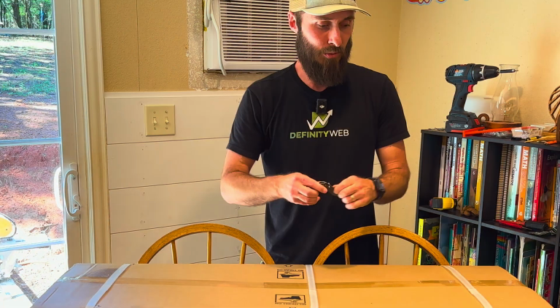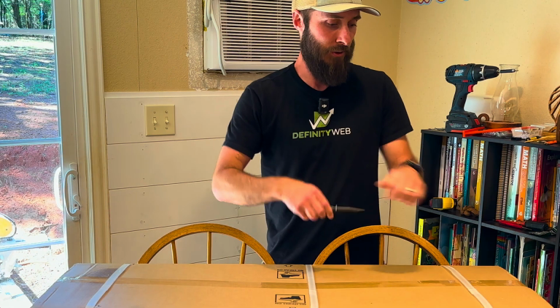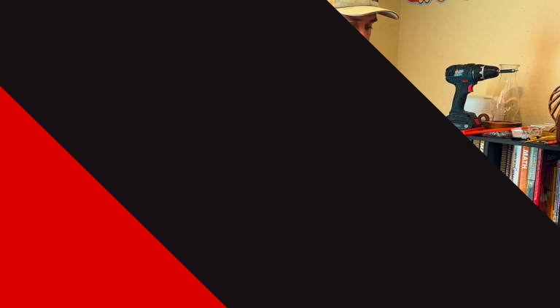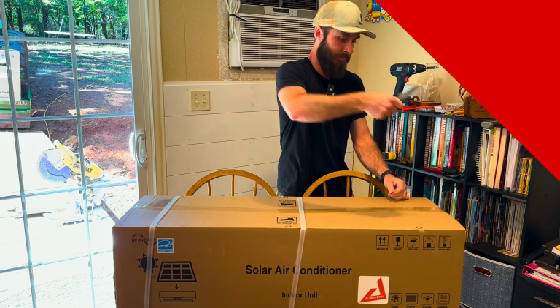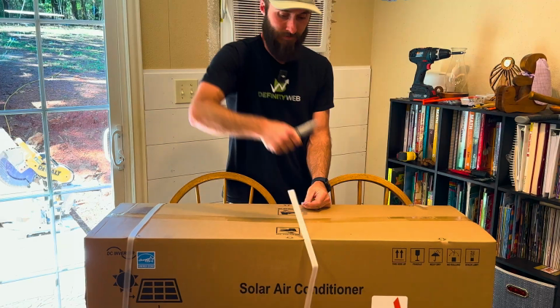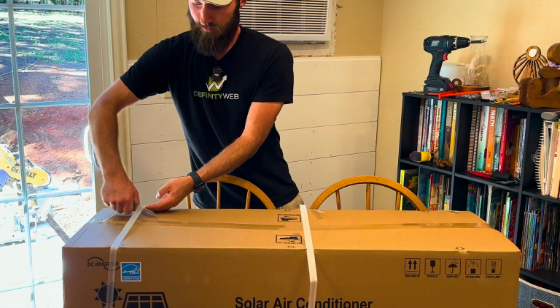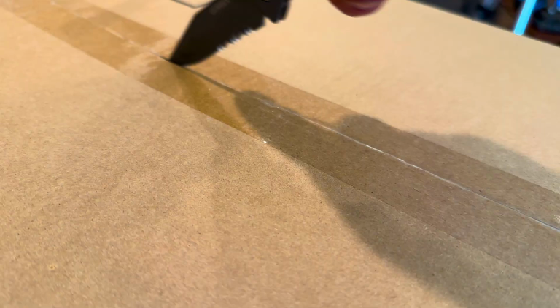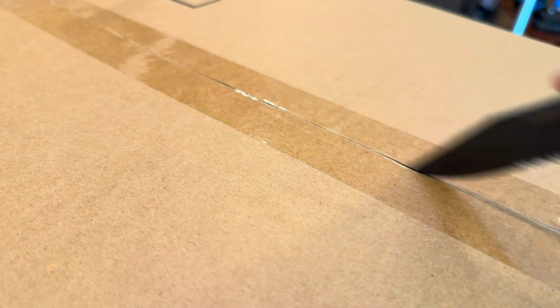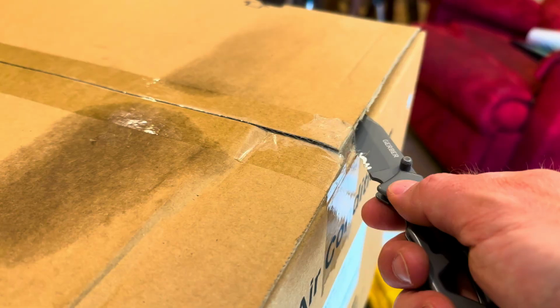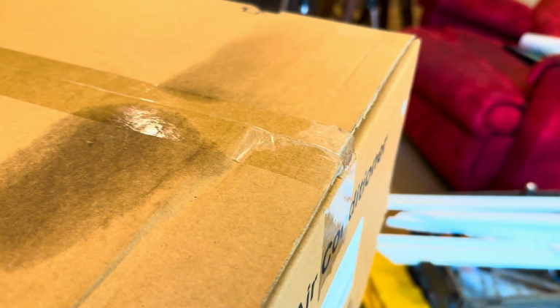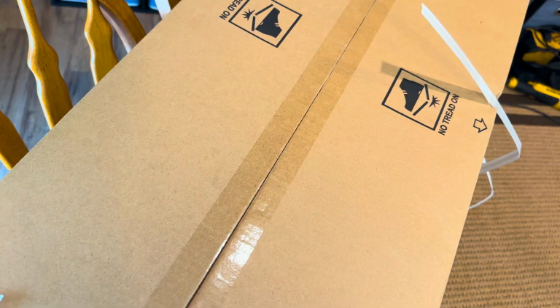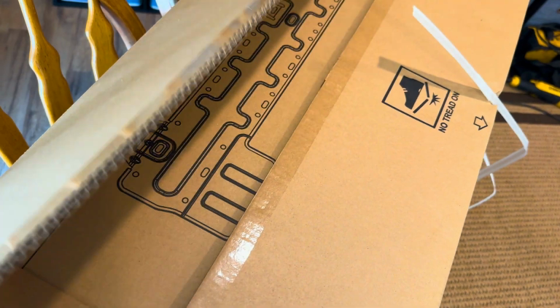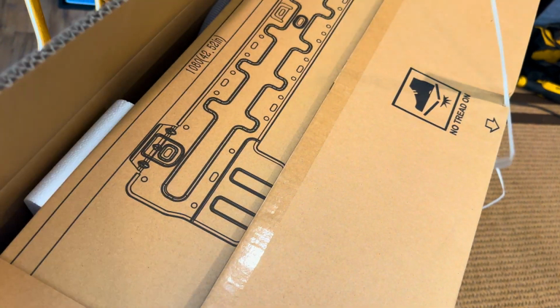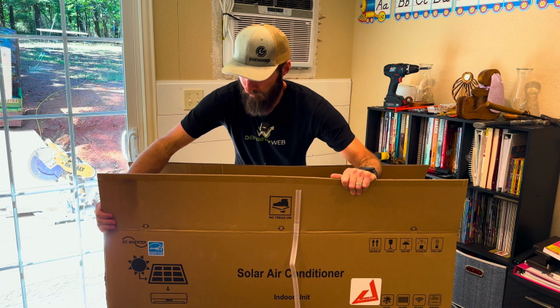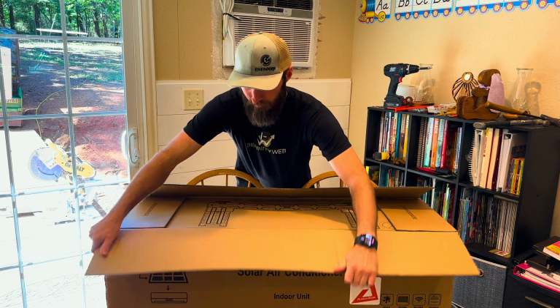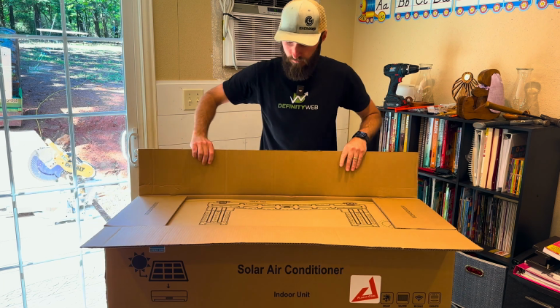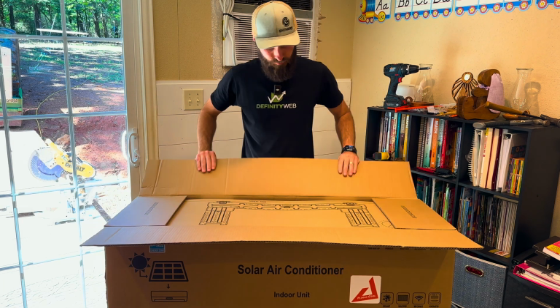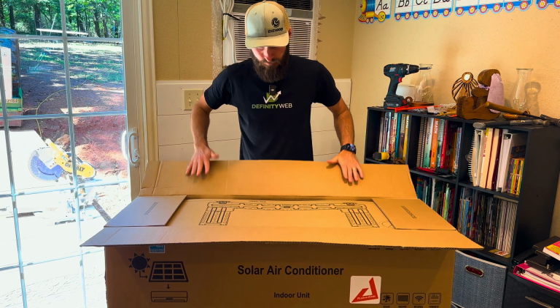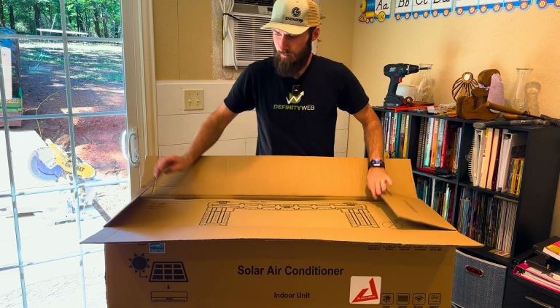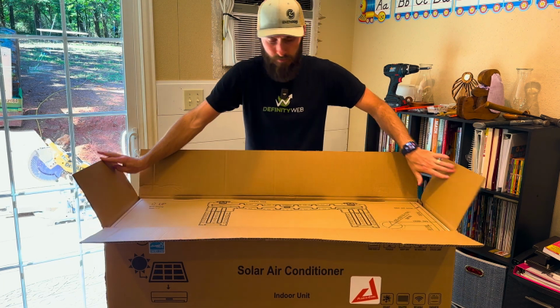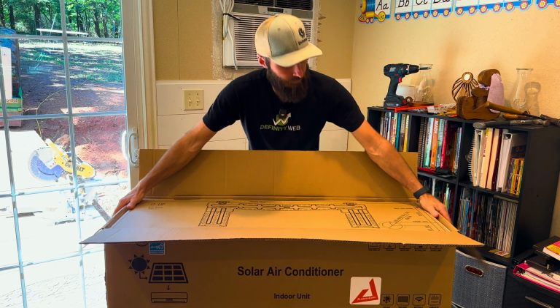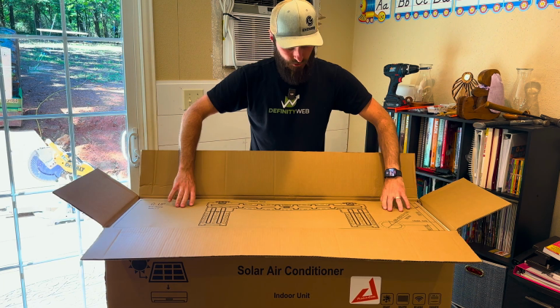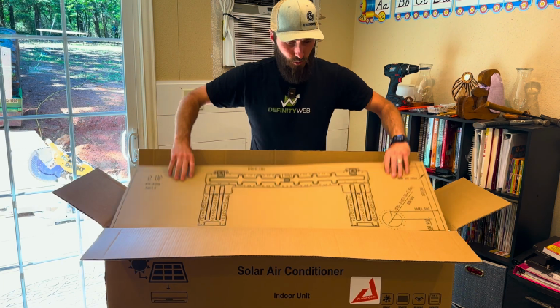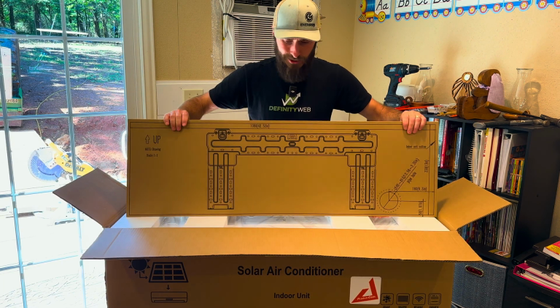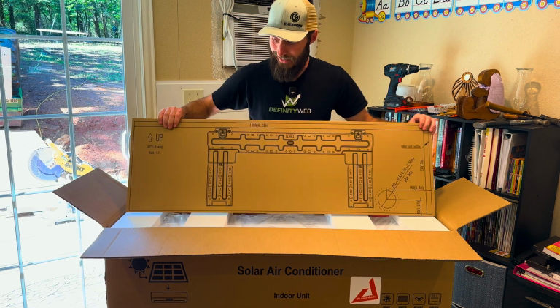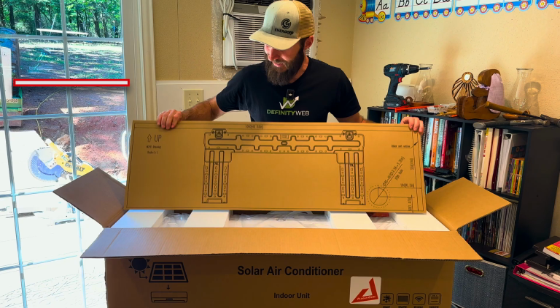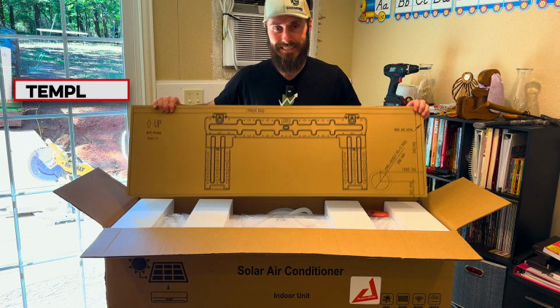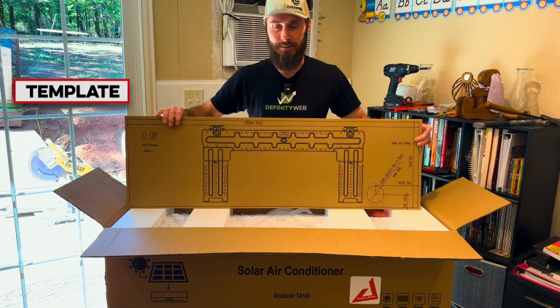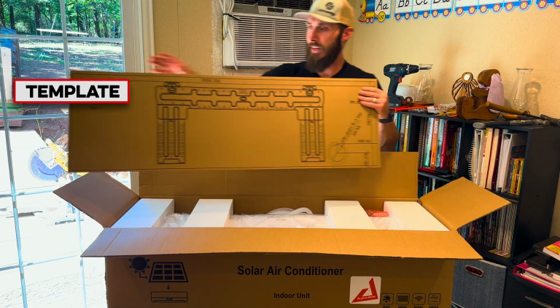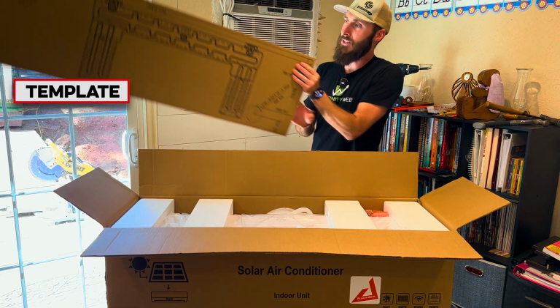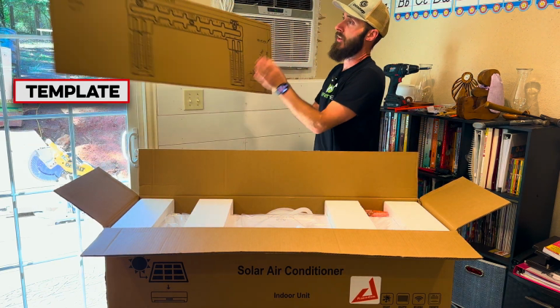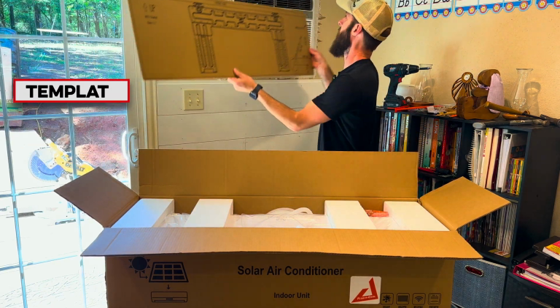So without further ado, the first thing it looks like is a template, and that's going to hang on the wall here.